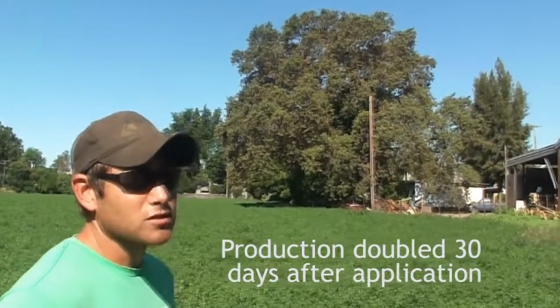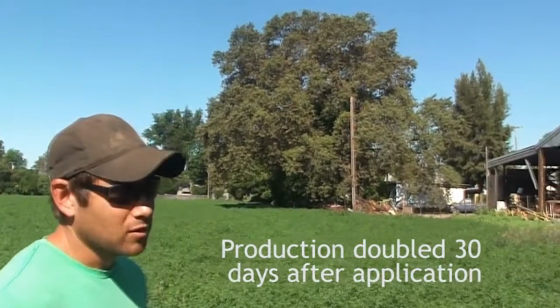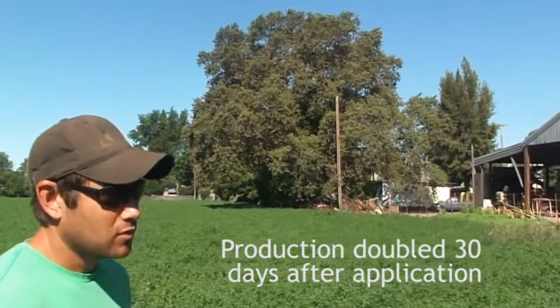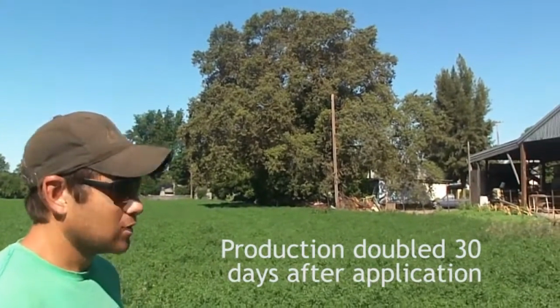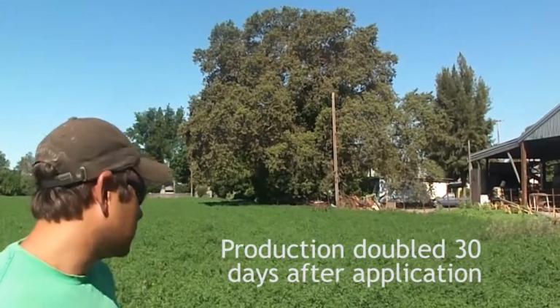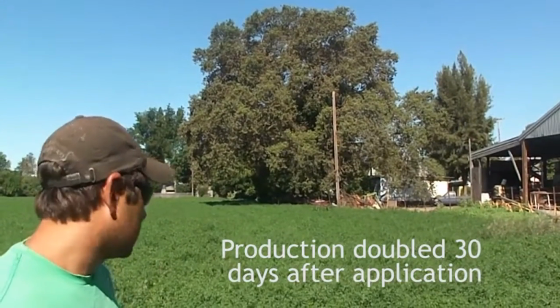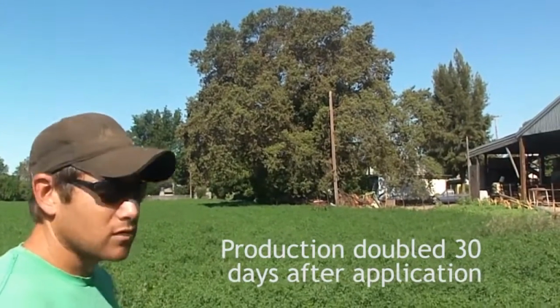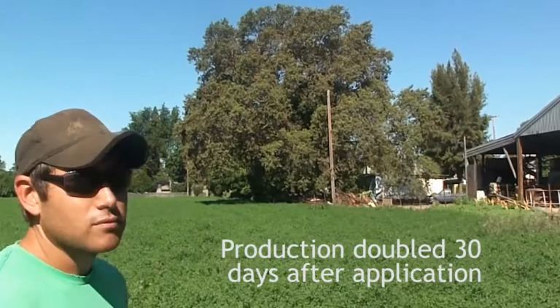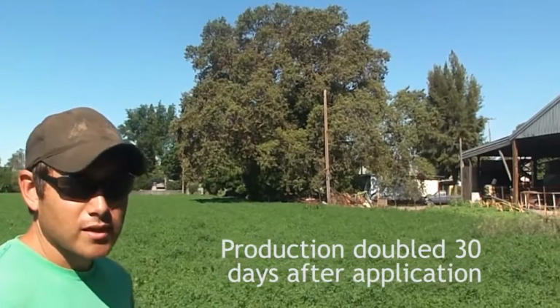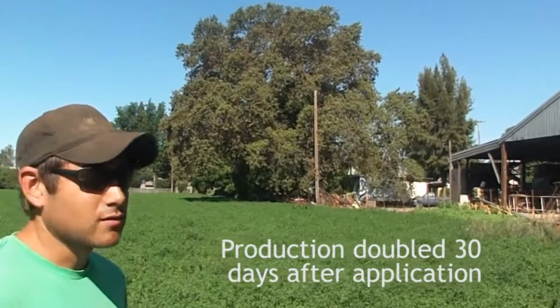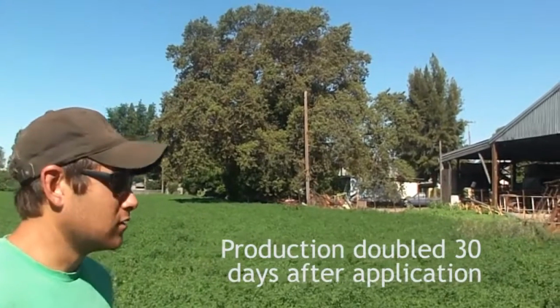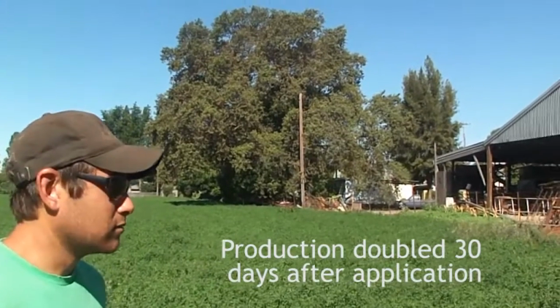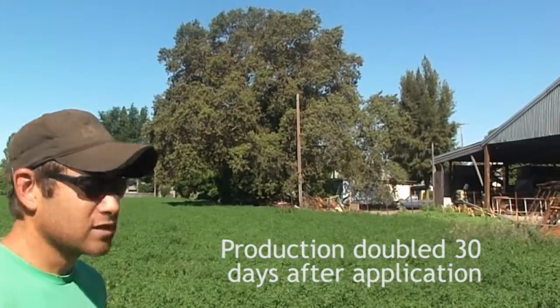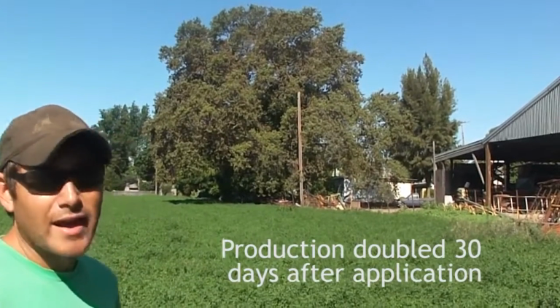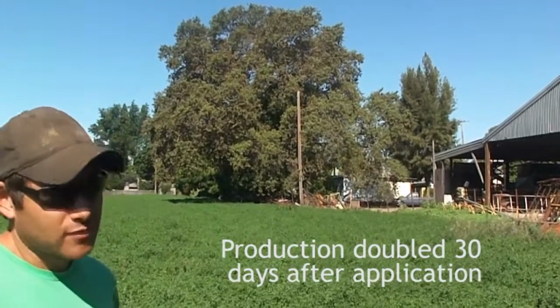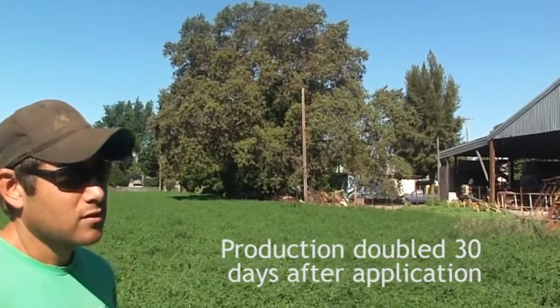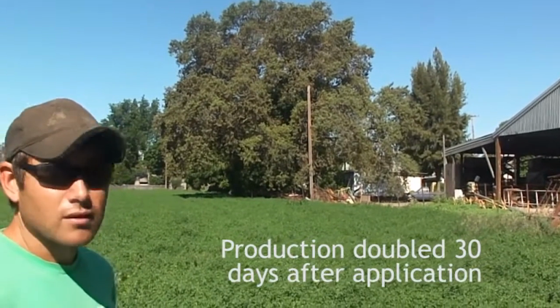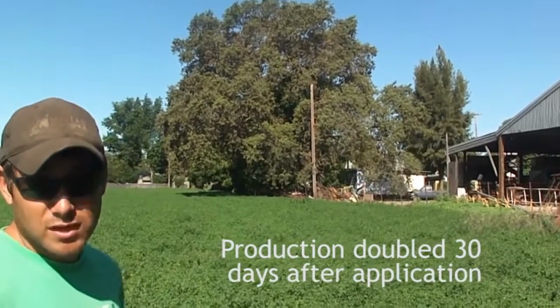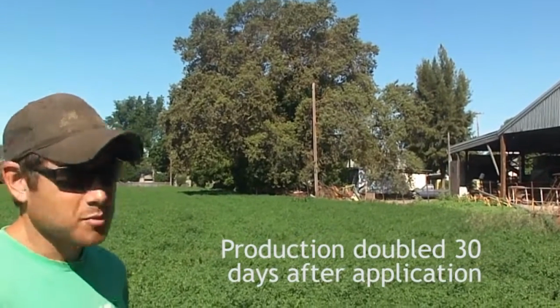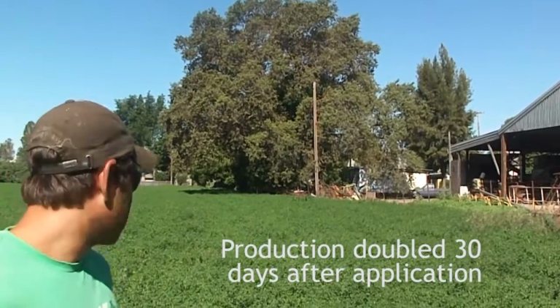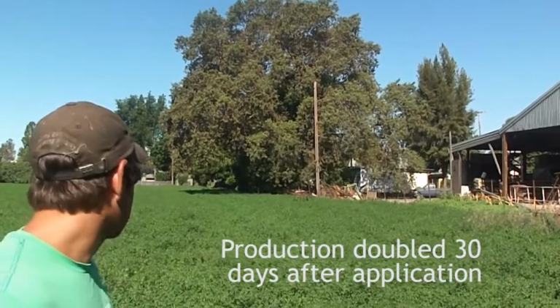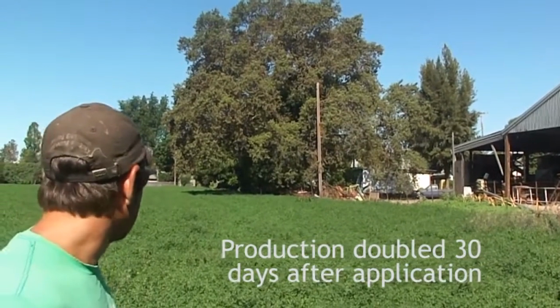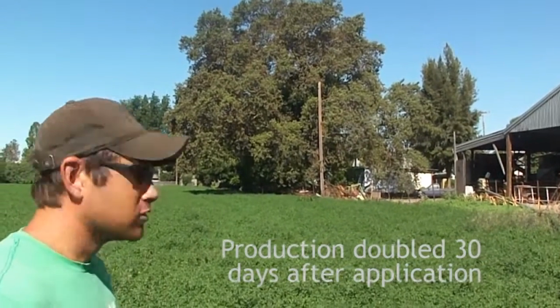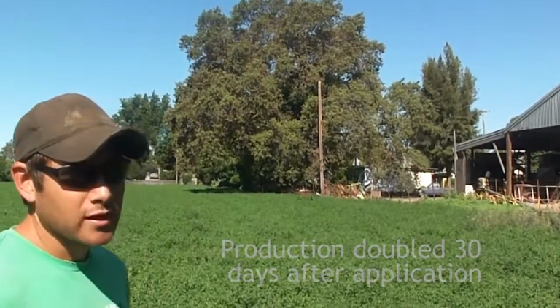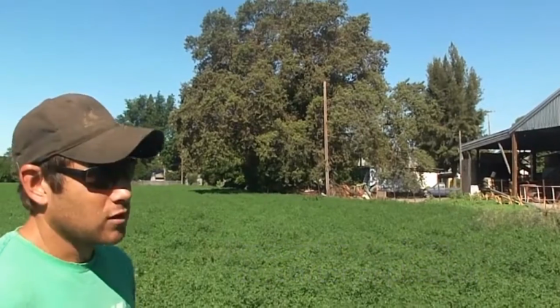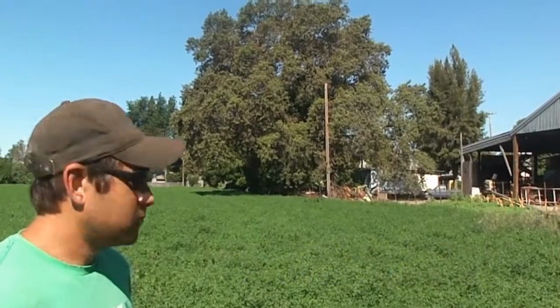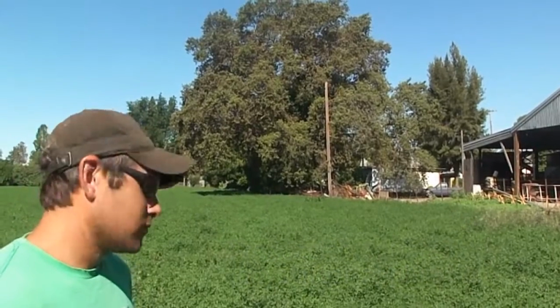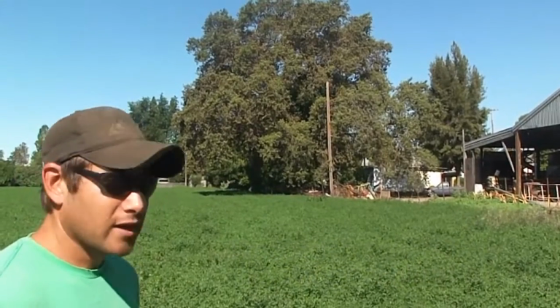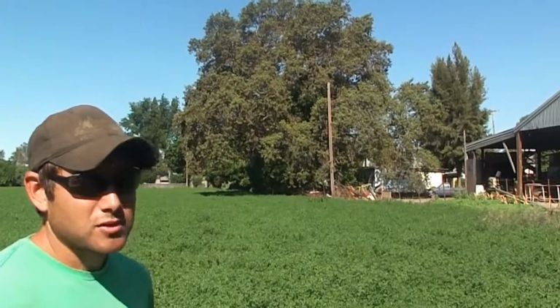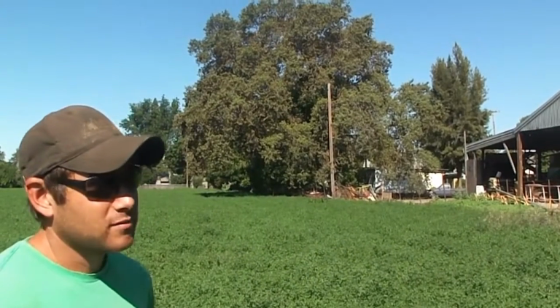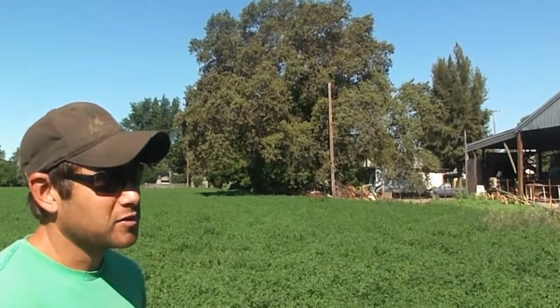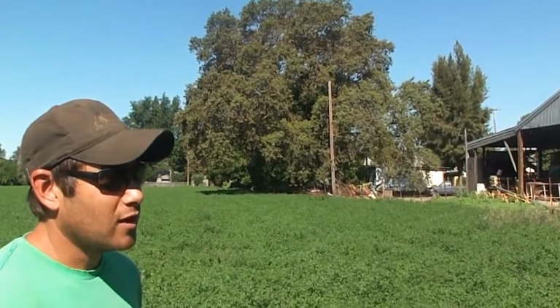Almost double. Really? Almost double, yeah. We get about a ton and a half on the rest of this piece, and here we're getting almost three. So that helps out a lot.